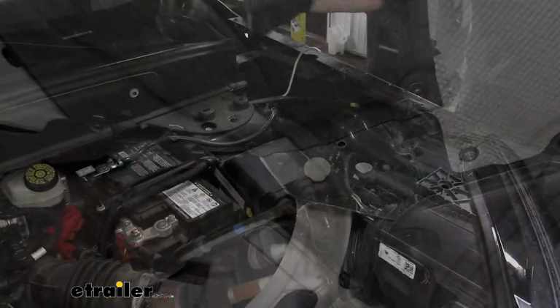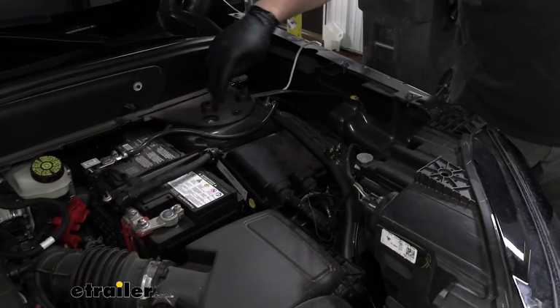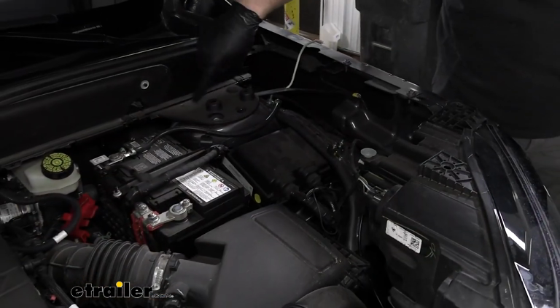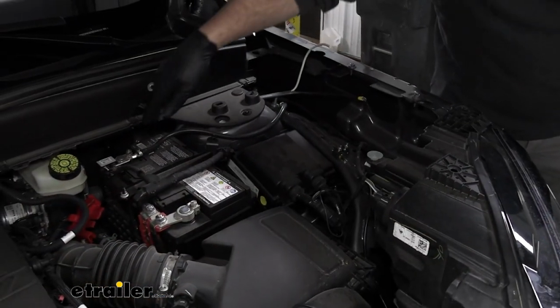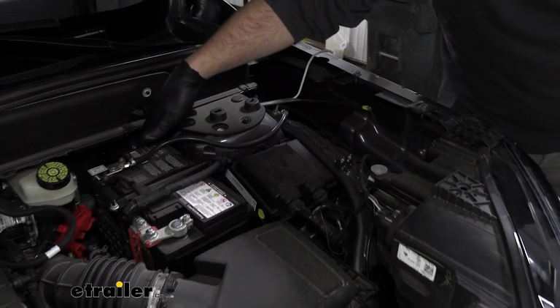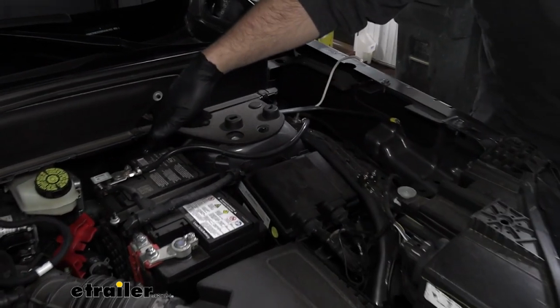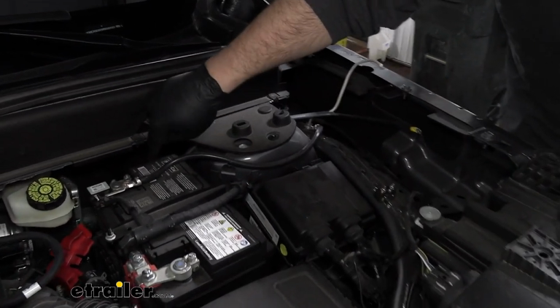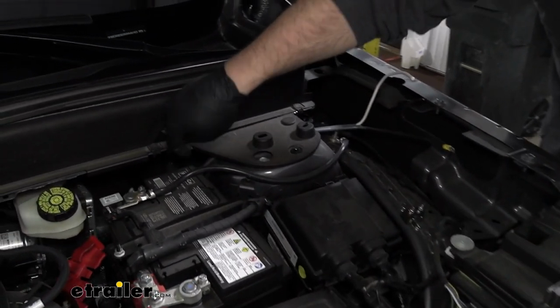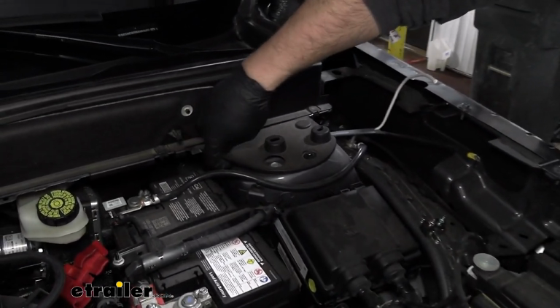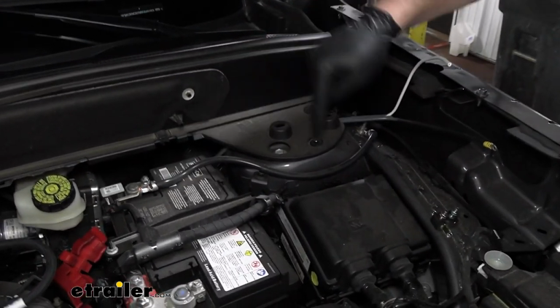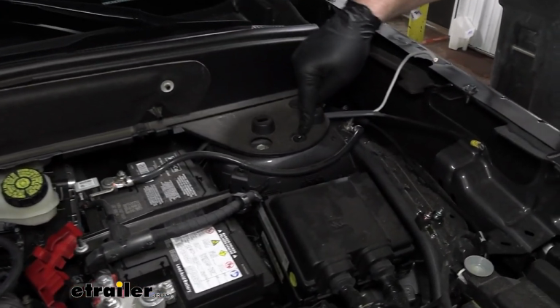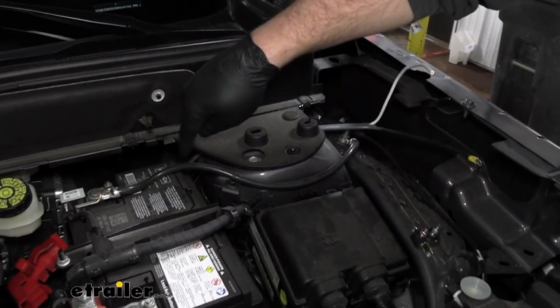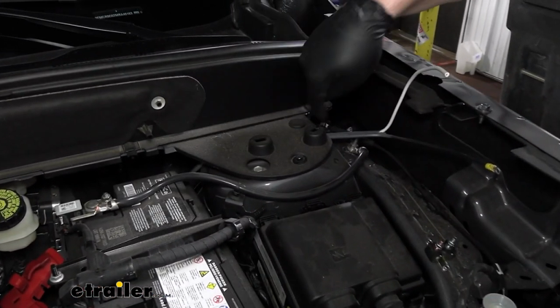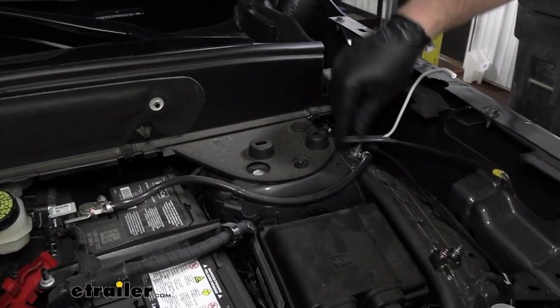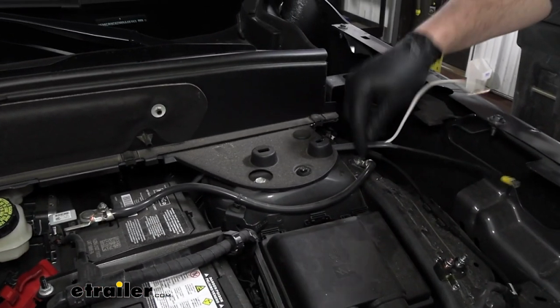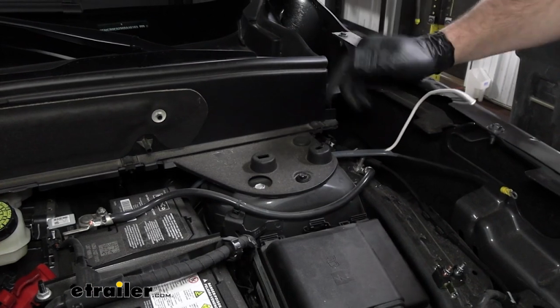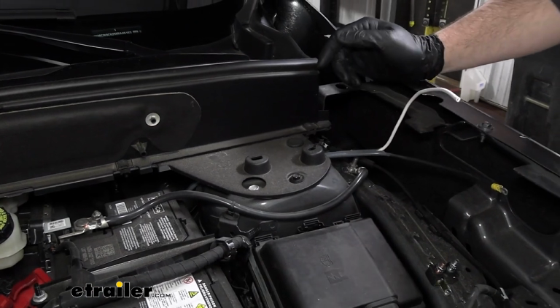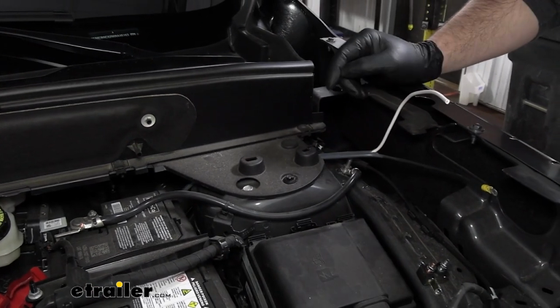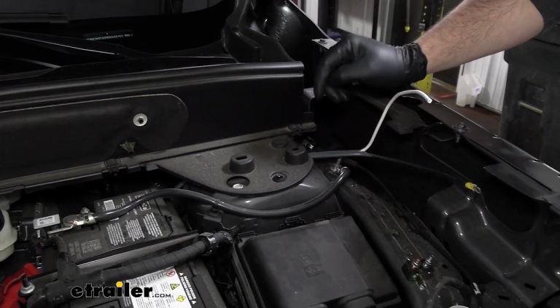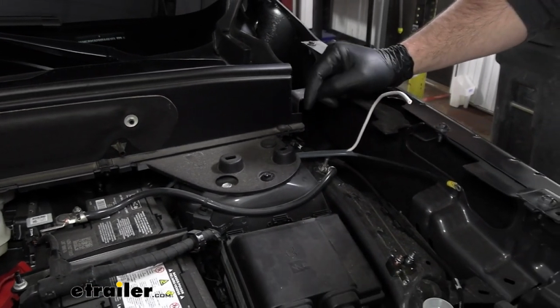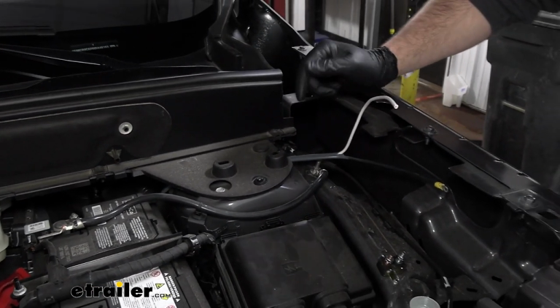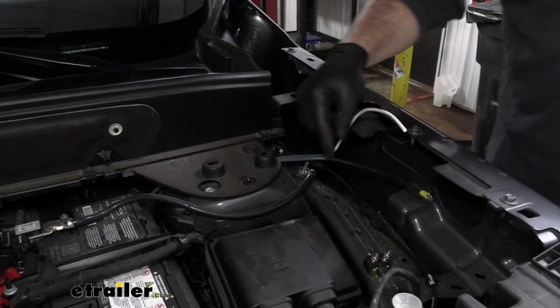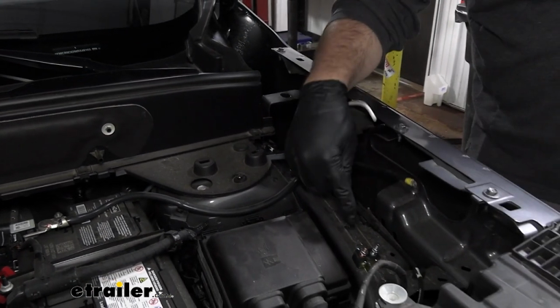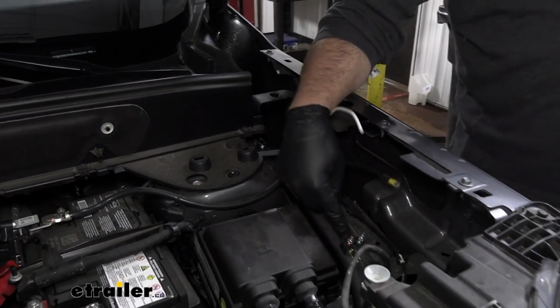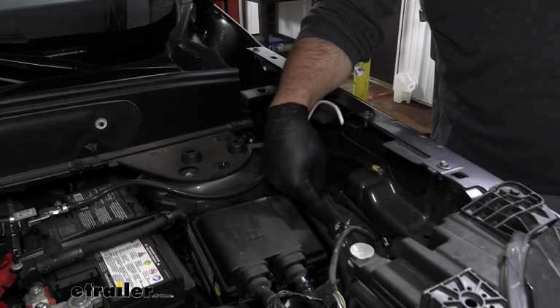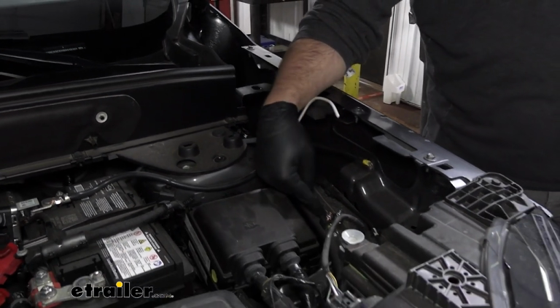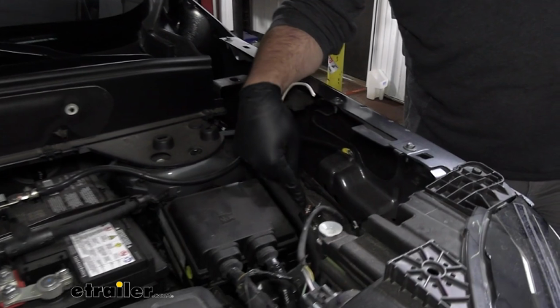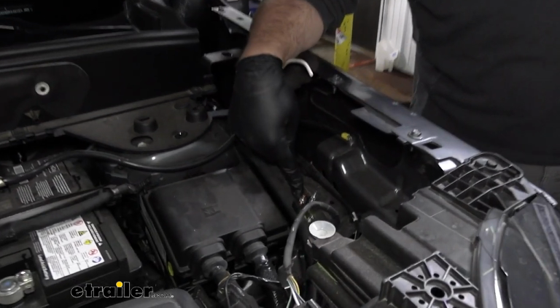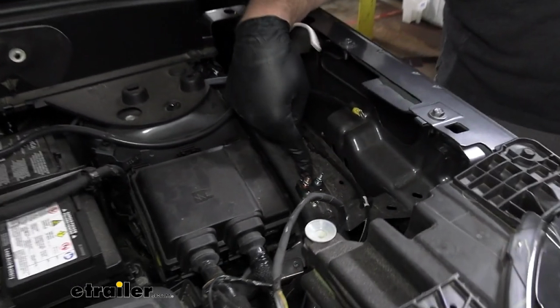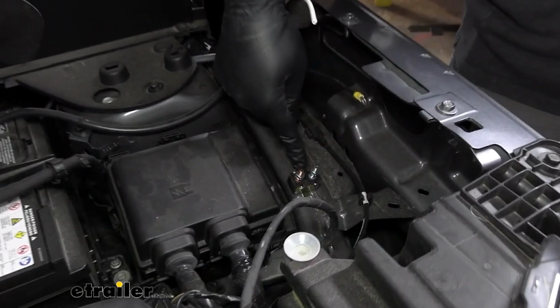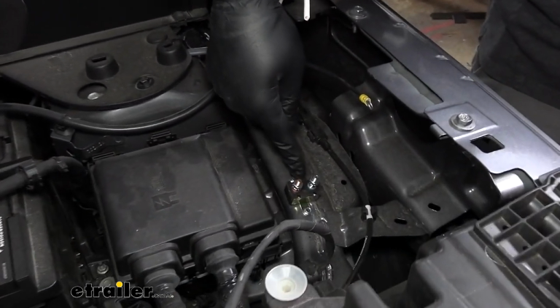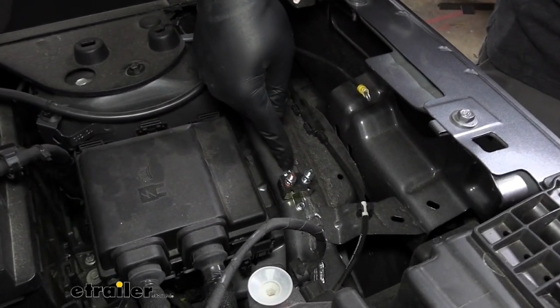This is where our wire ran up through our engine bay. We ran it underneath here just so that it keeps its nice clean look, and then we took one of our circuit breakers and installed it here under the engine bay.